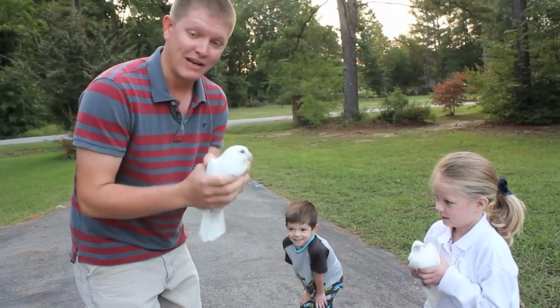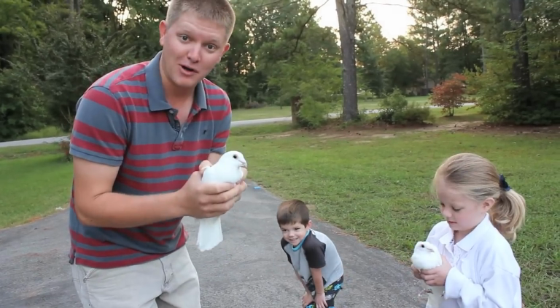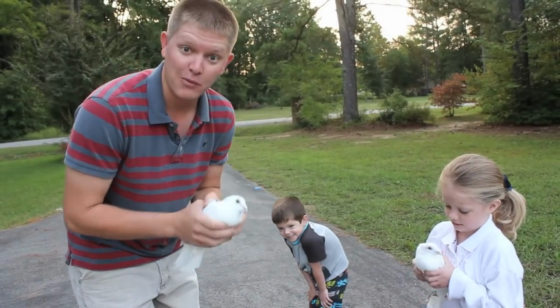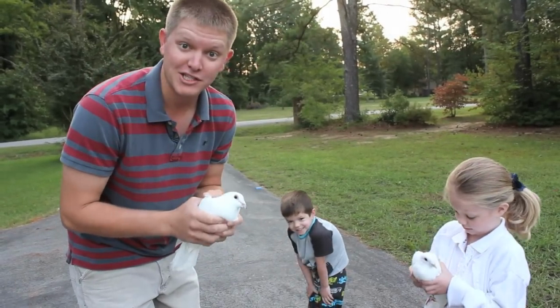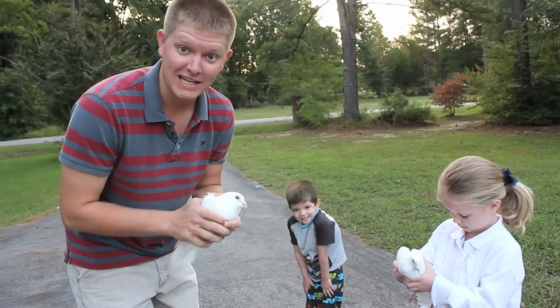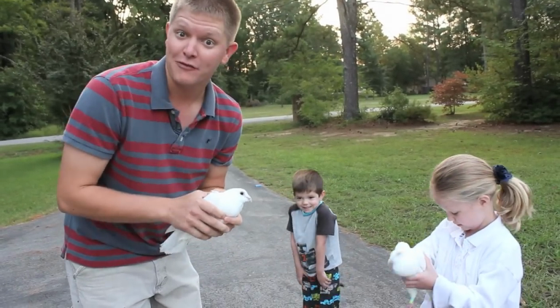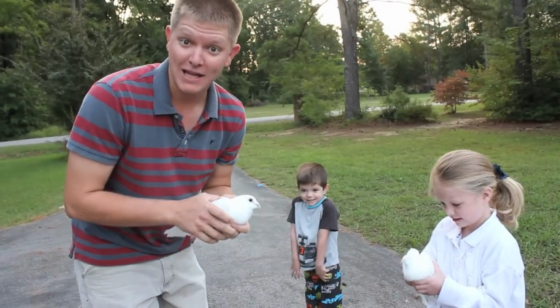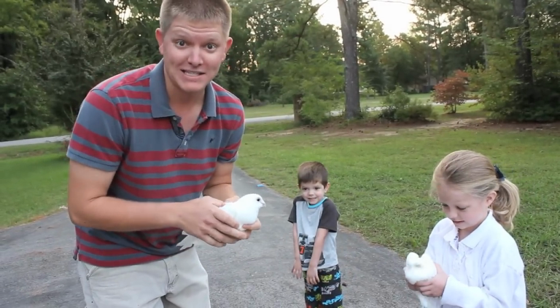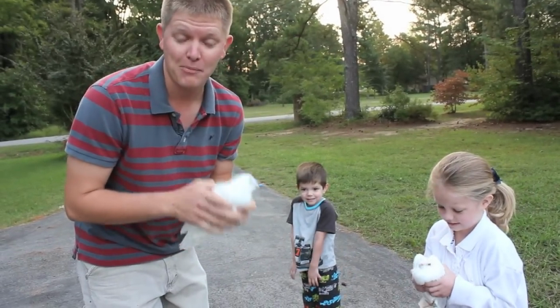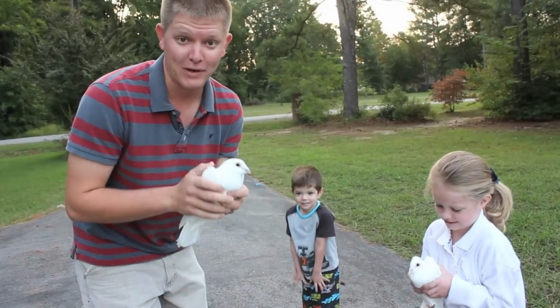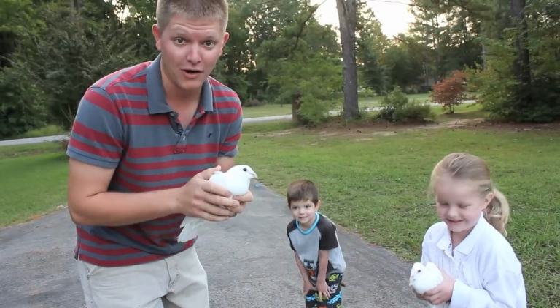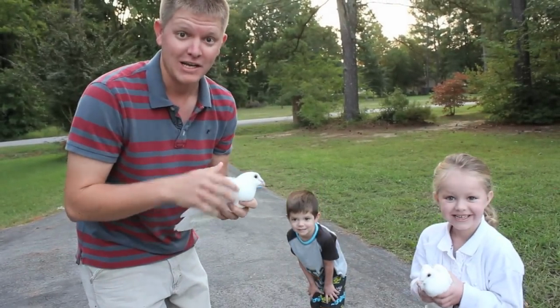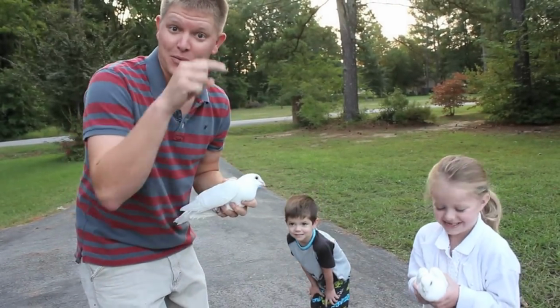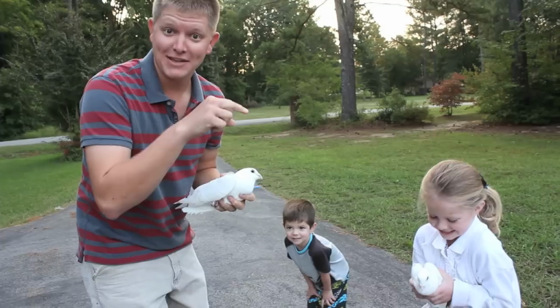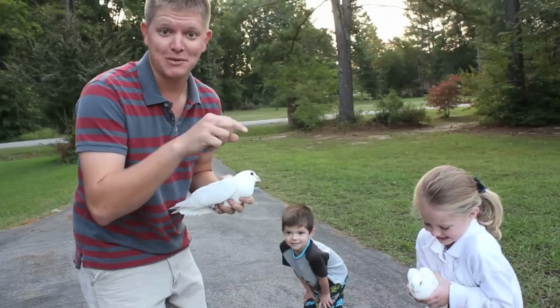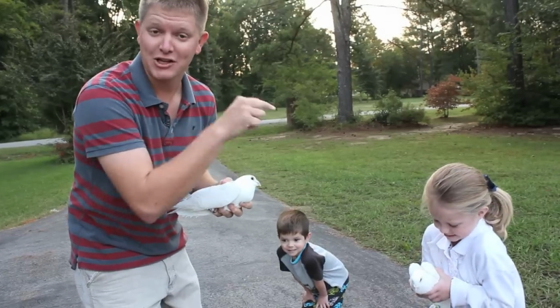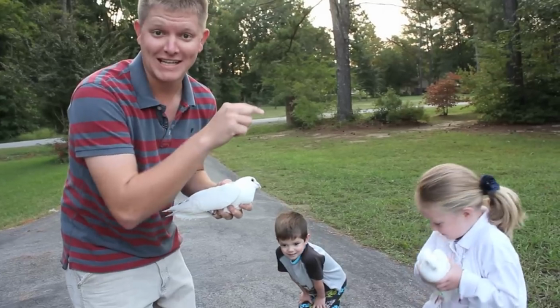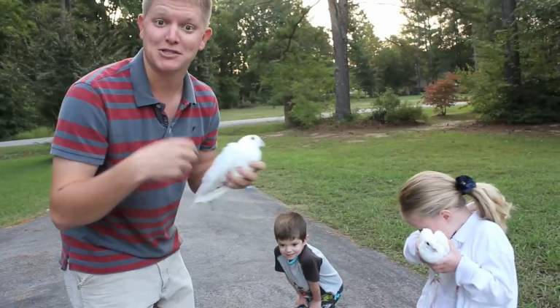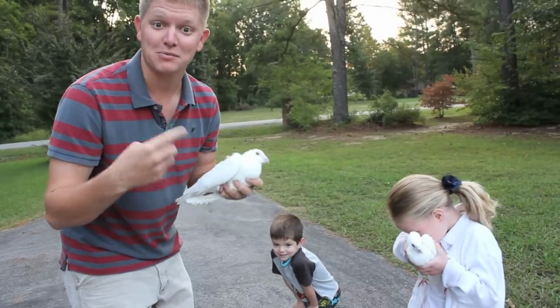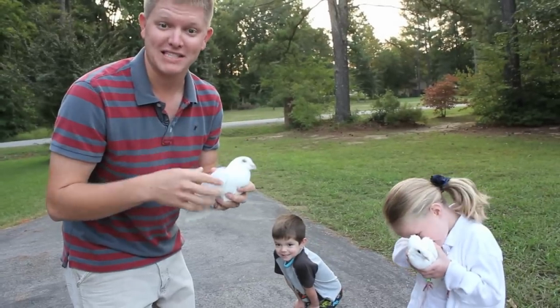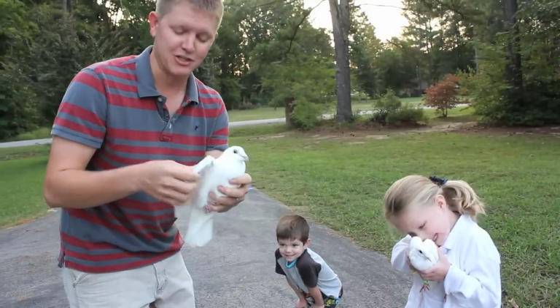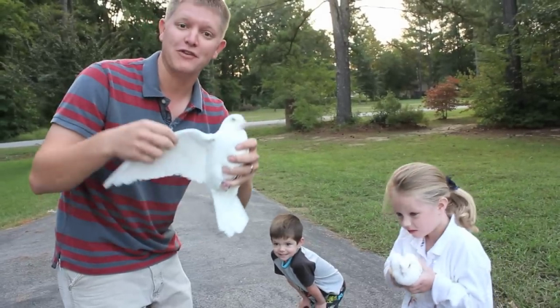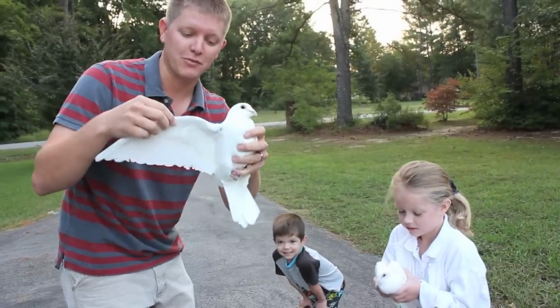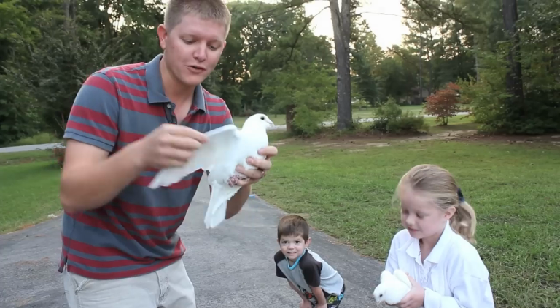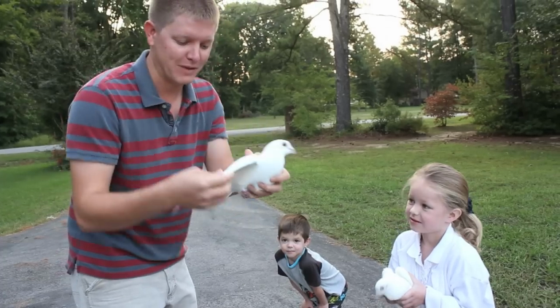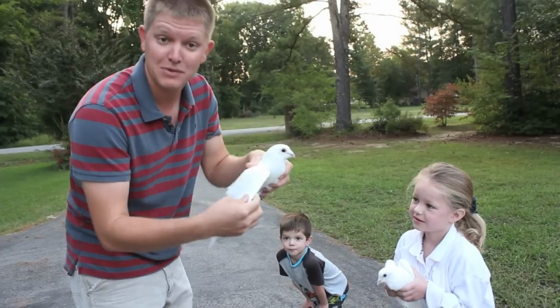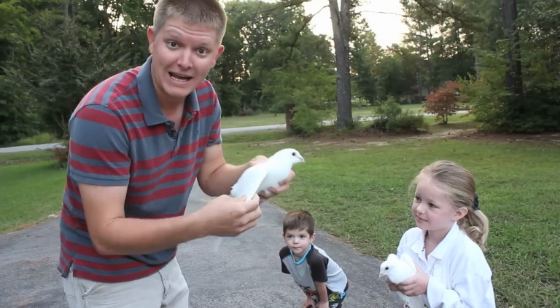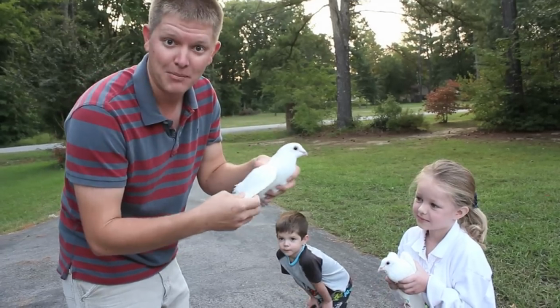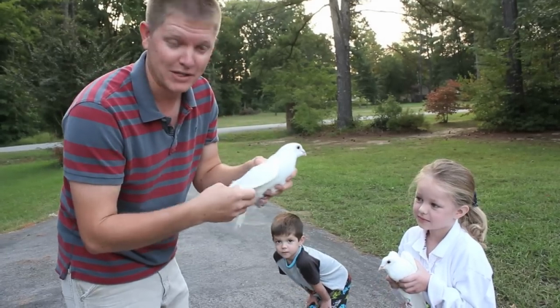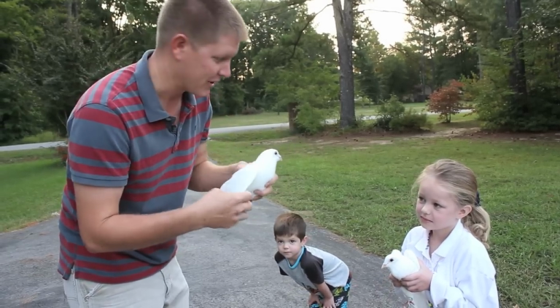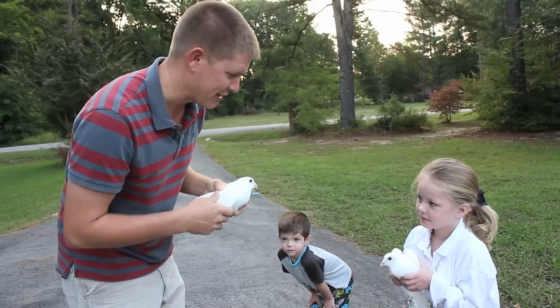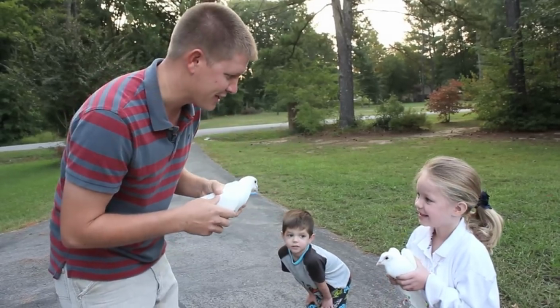So I got some birds and we're going to study via playlist how bird wings work. I'm going to put a link in the description. You can click it at any time and start this playlist. I'm going to show you videos from all over YouTube that explain how bird wings work. Okay, you ready to let yours go?